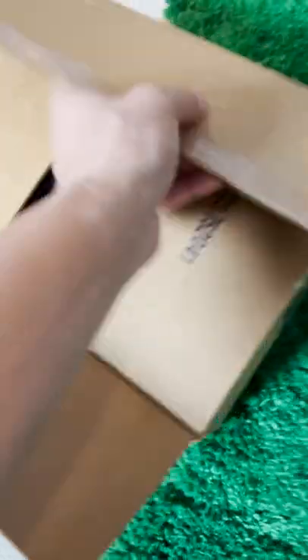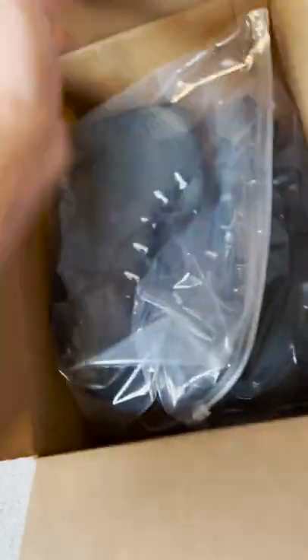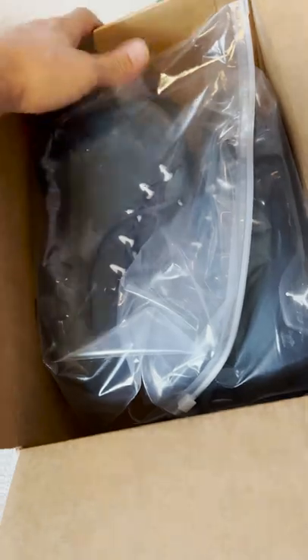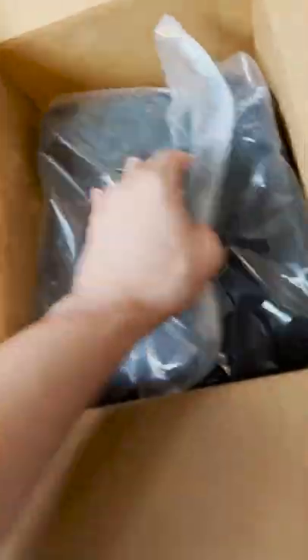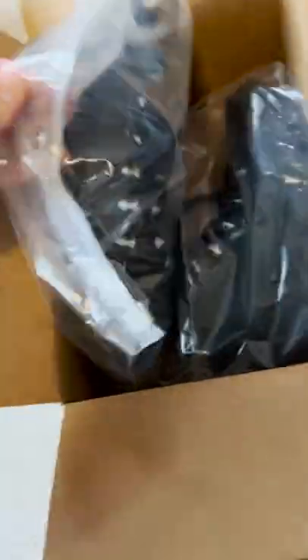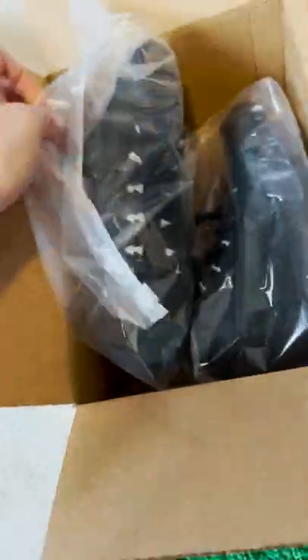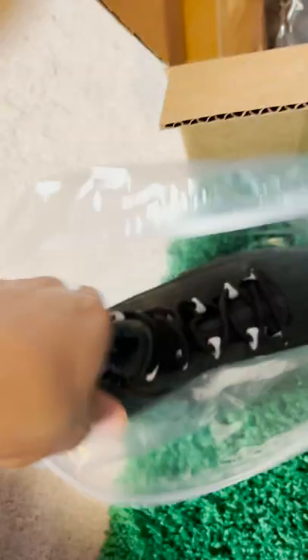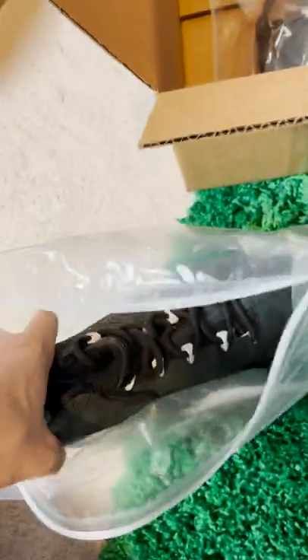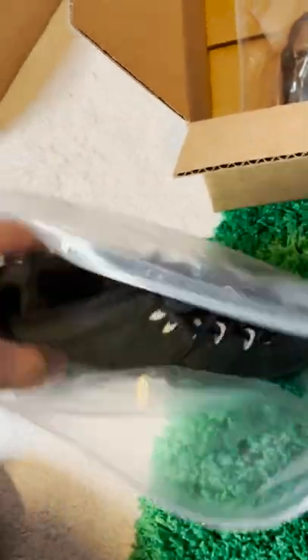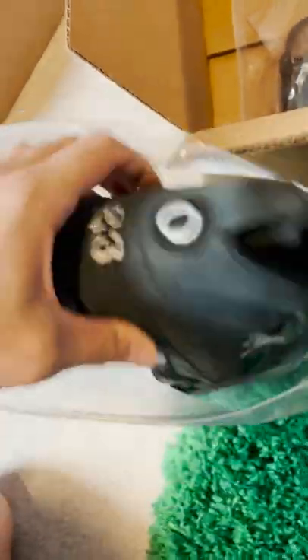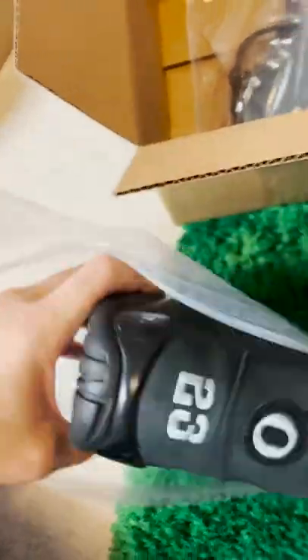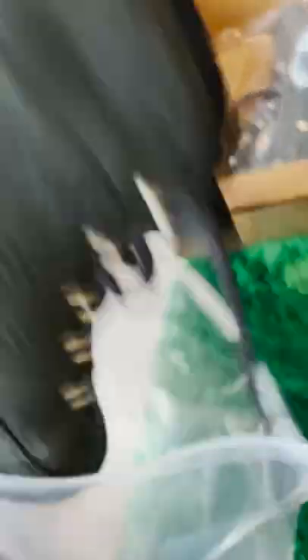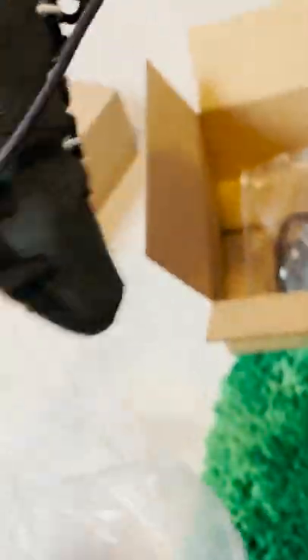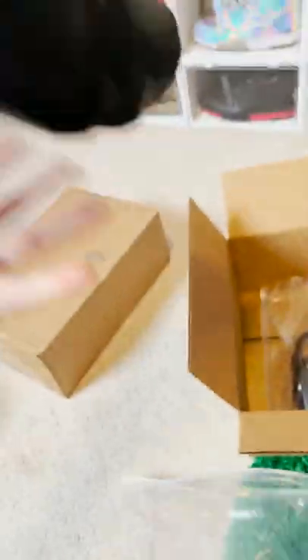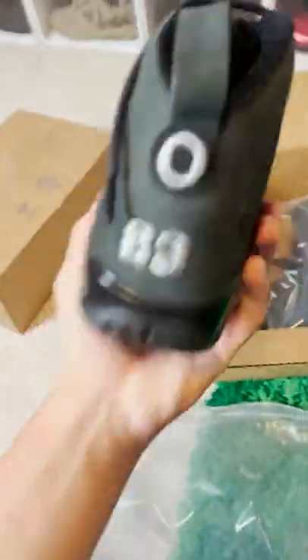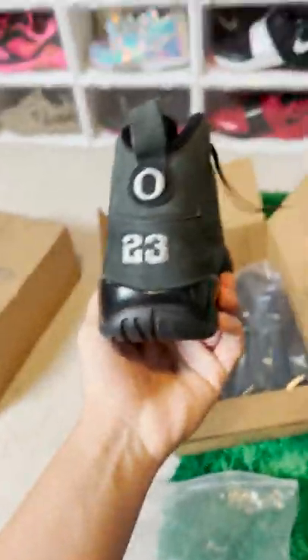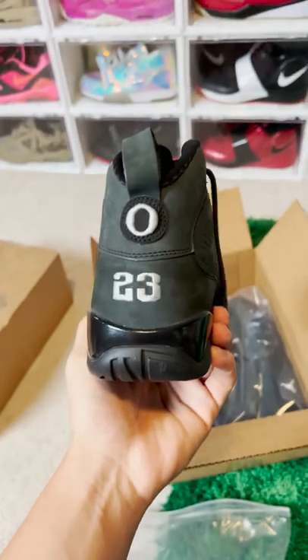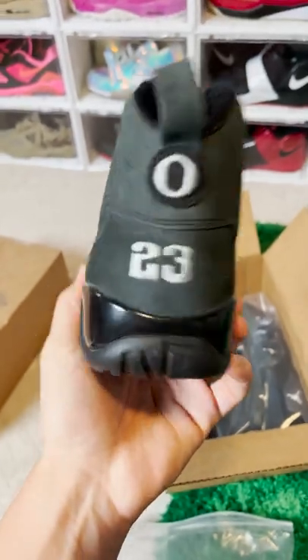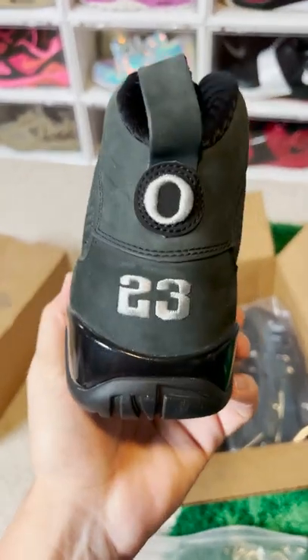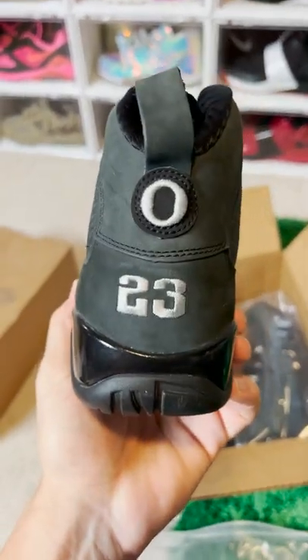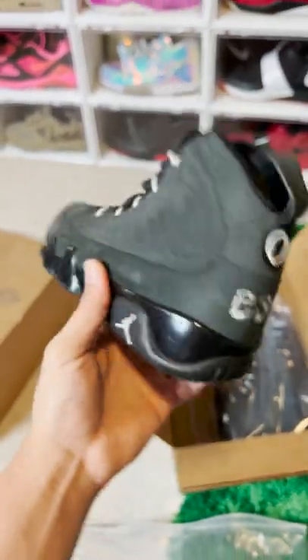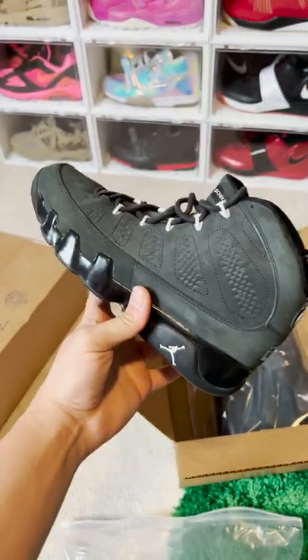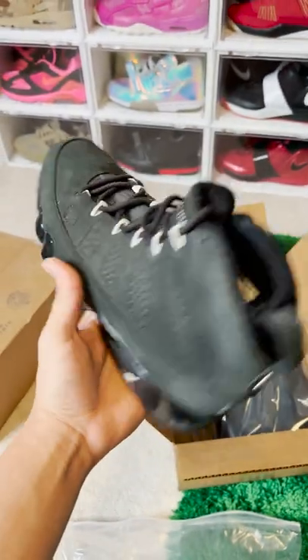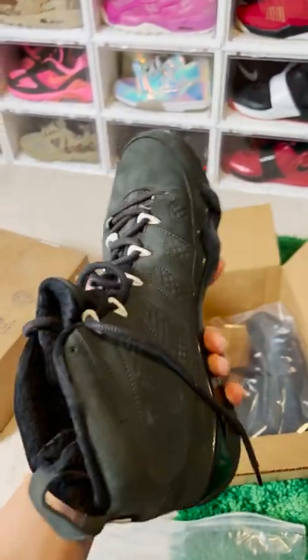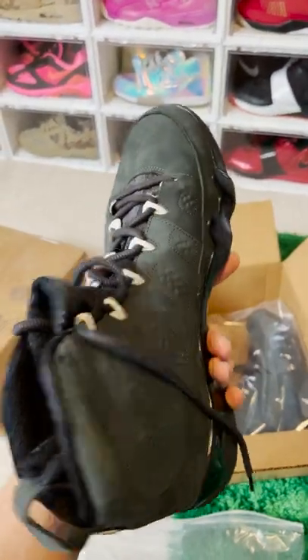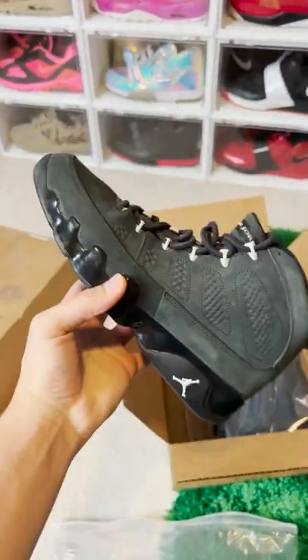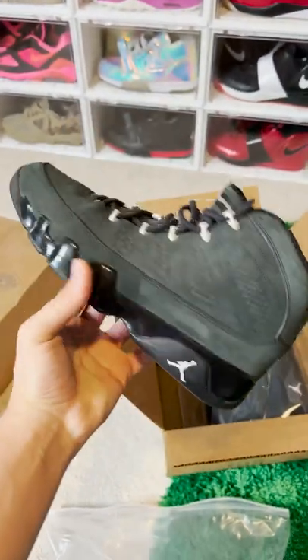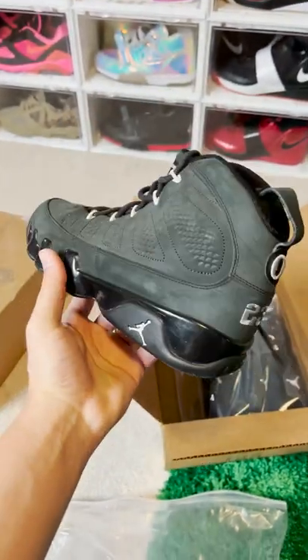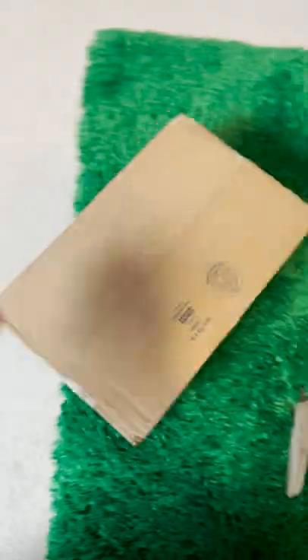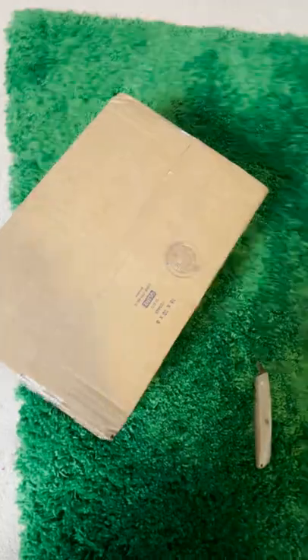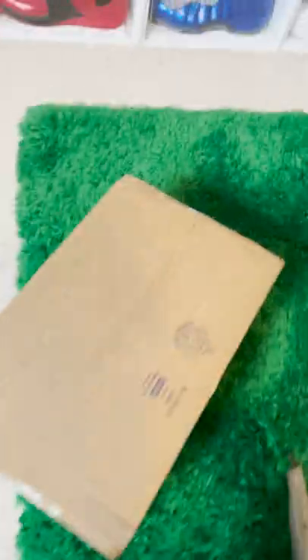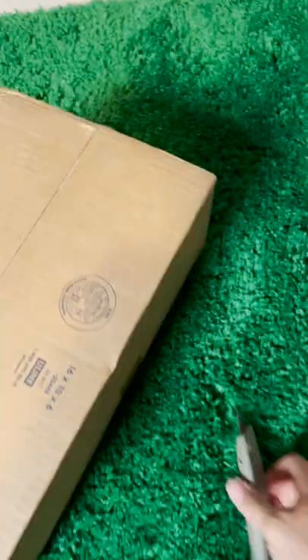Okay, we got a Jordan 9 right here — but that's not your ordinary one. That's the Oregon Jordan 9 PE. Oh baby, that's nice. Alright, last but not least...